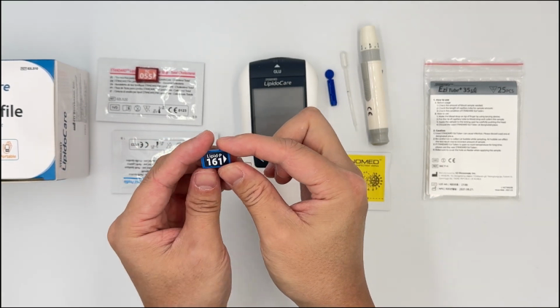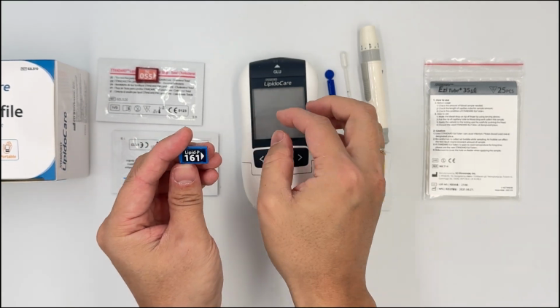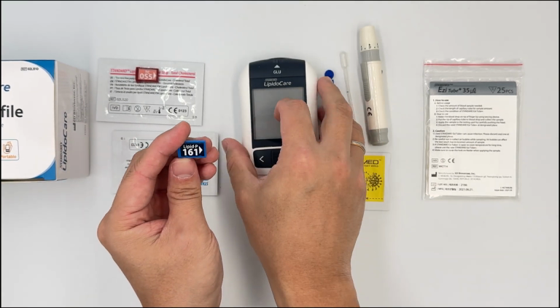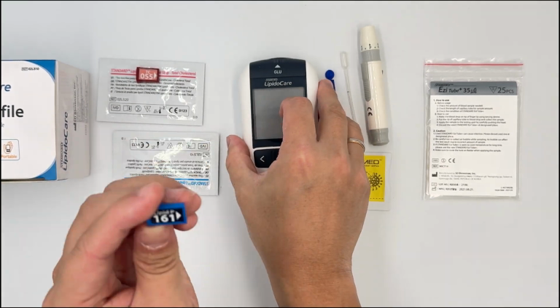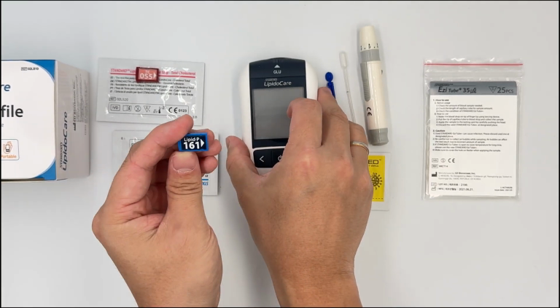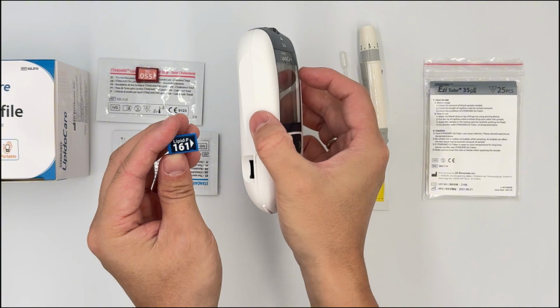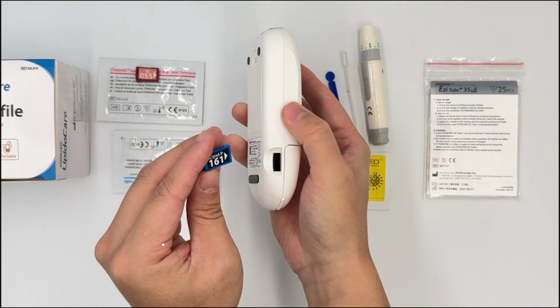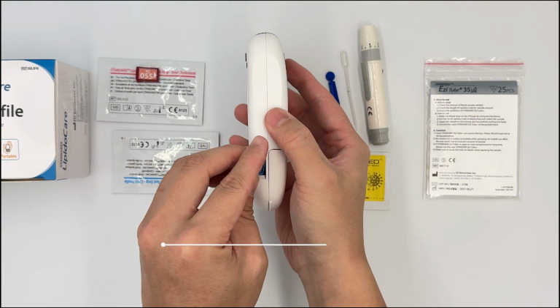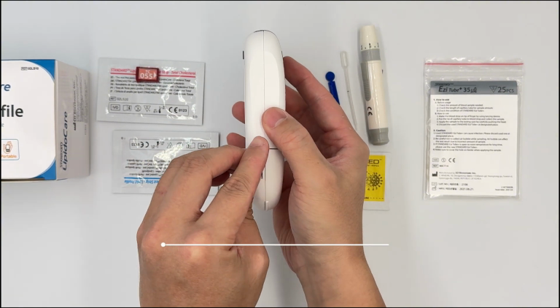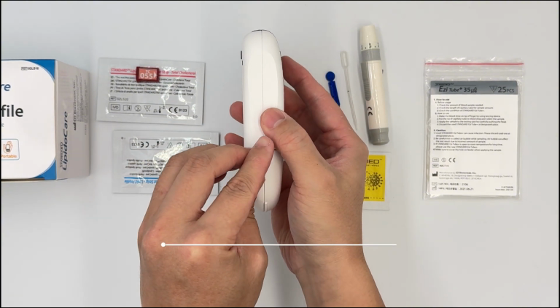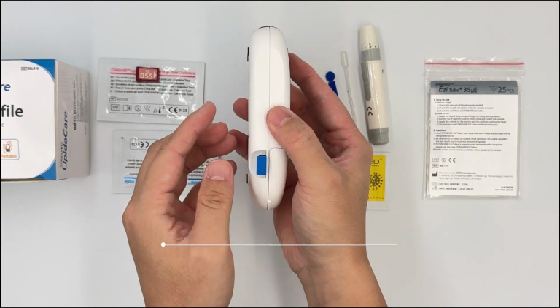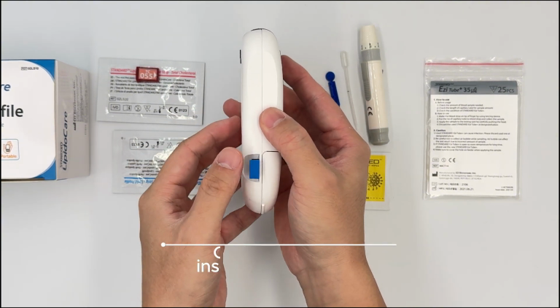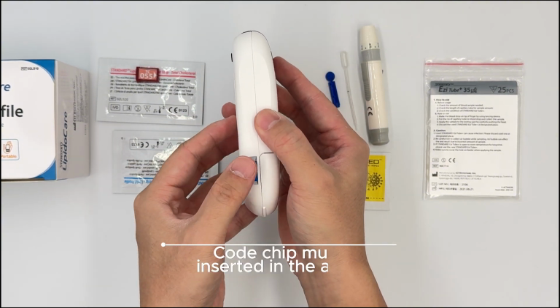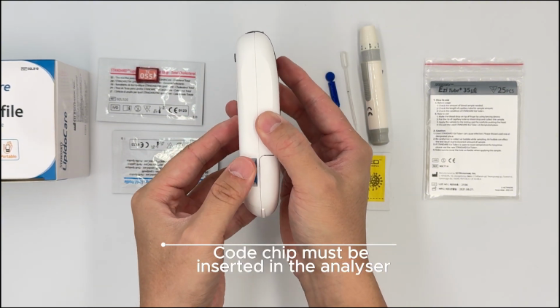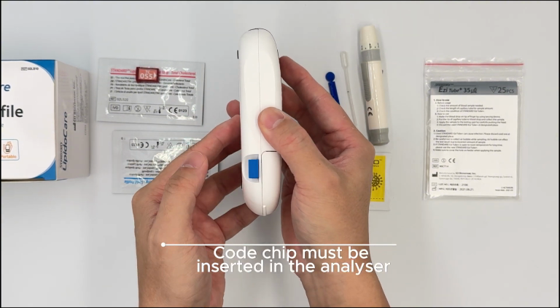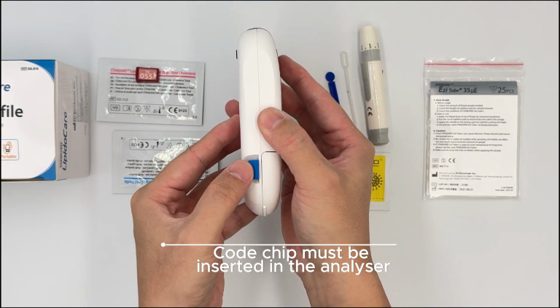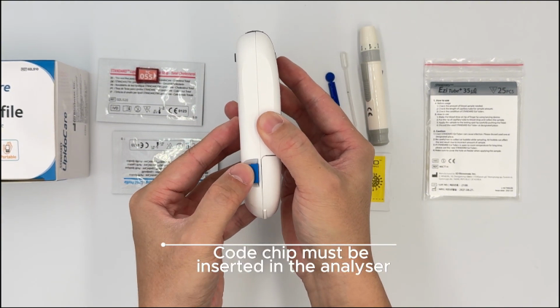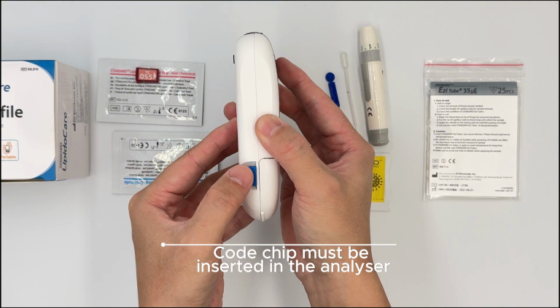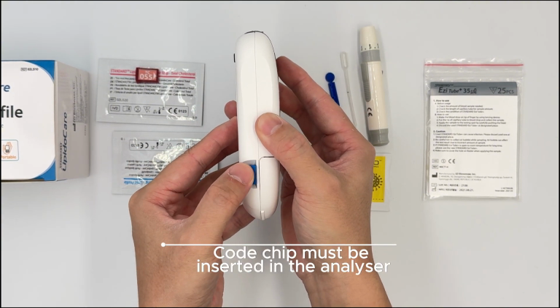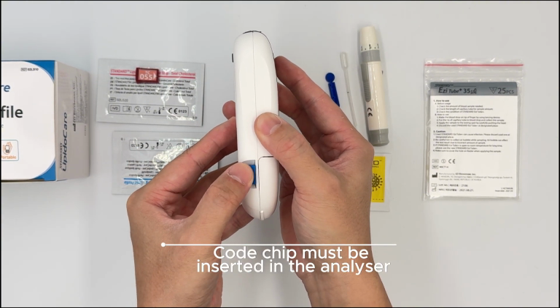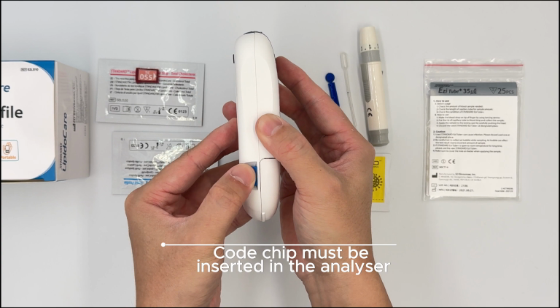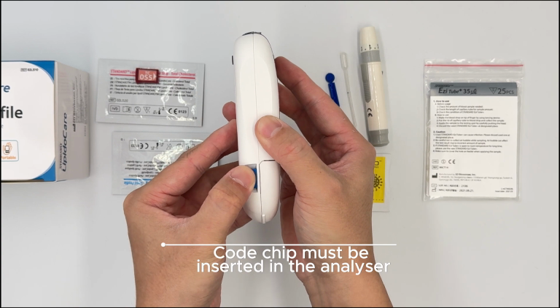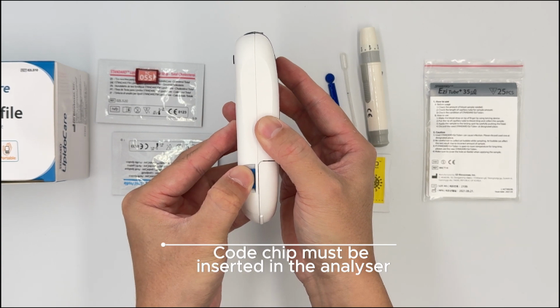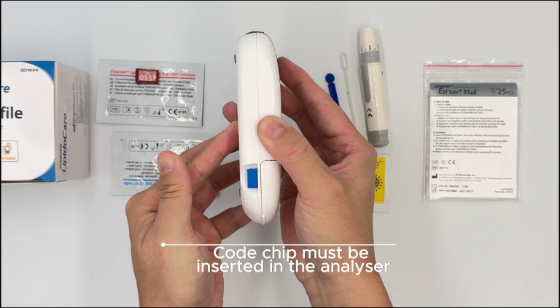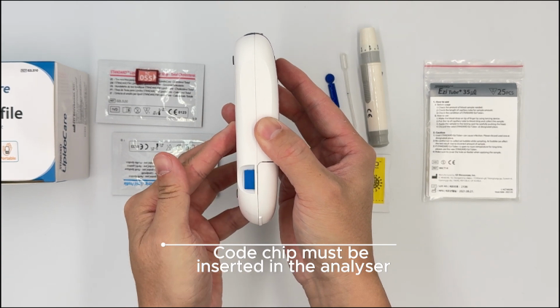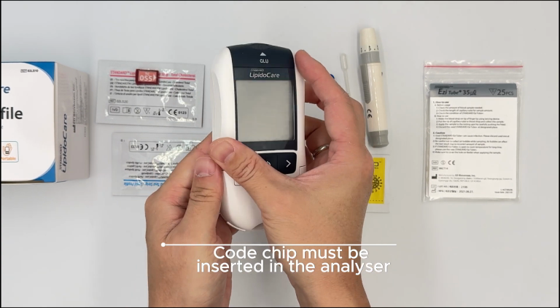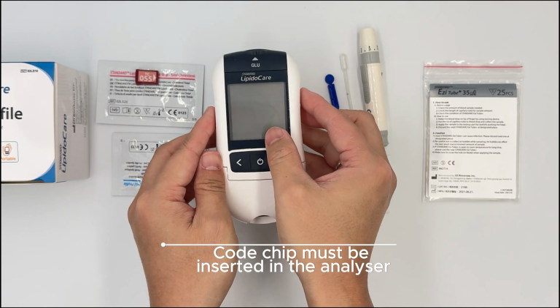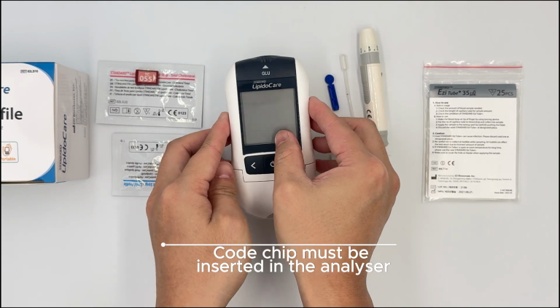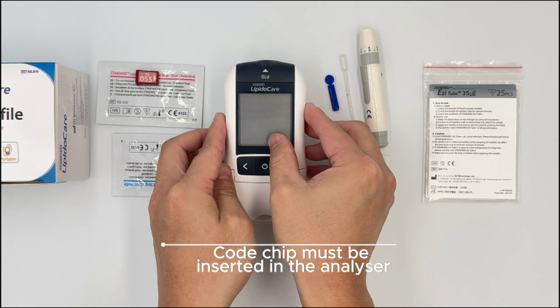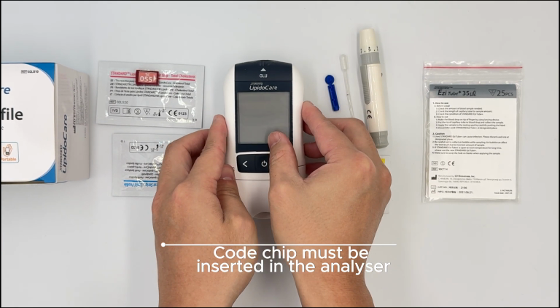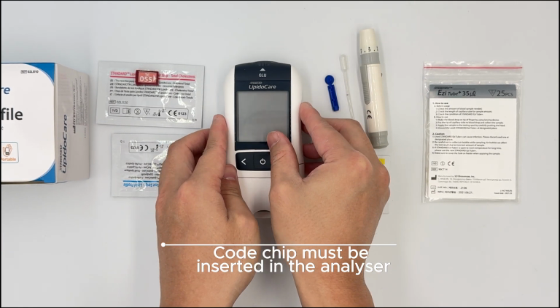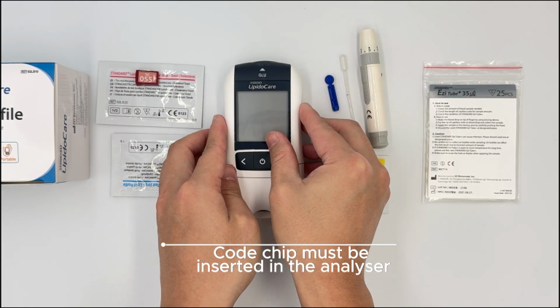Next, take the code chip and put it into the side of the meter and push it until you hear a click. Then you will be ready to do the test.